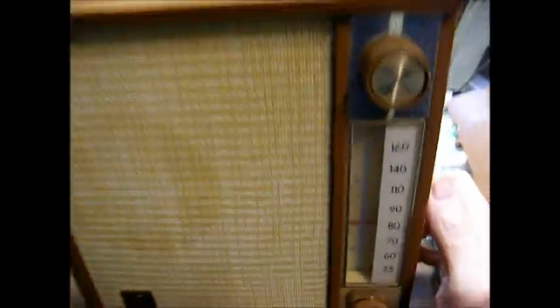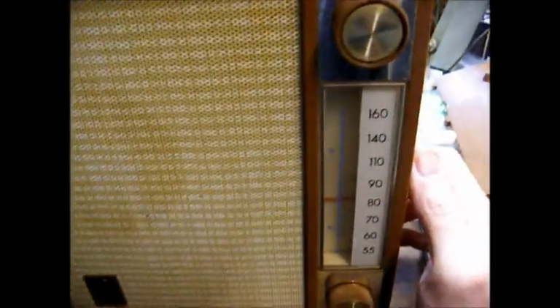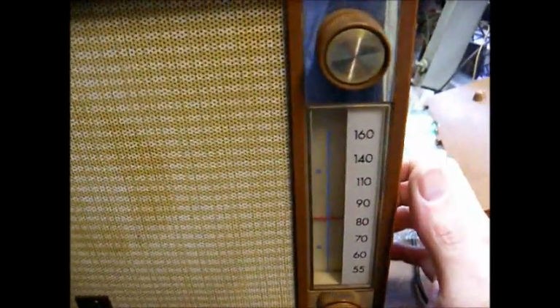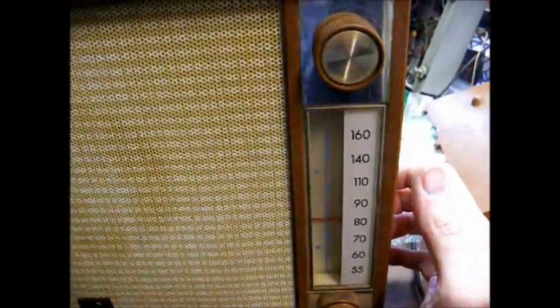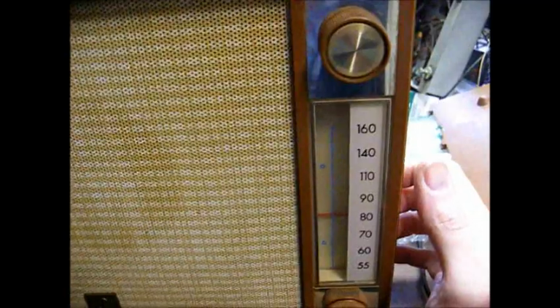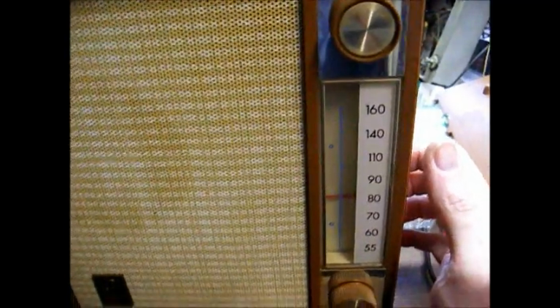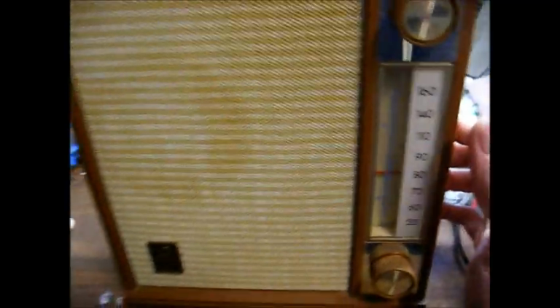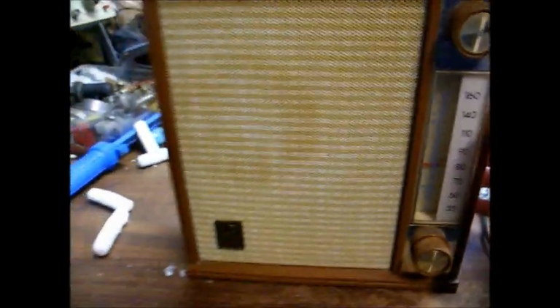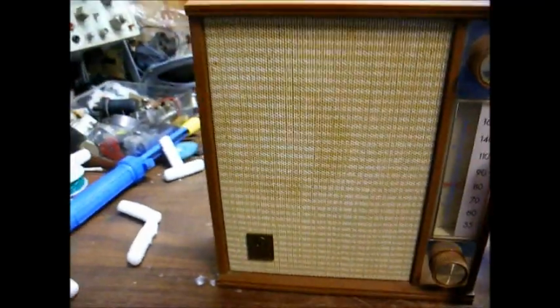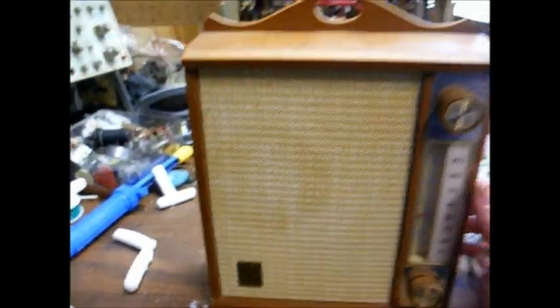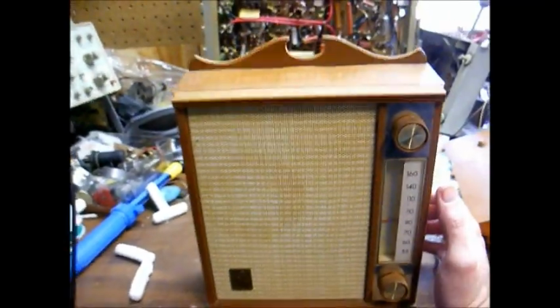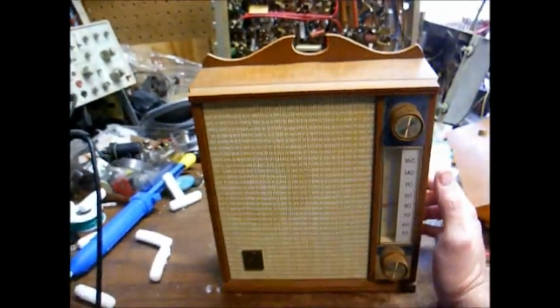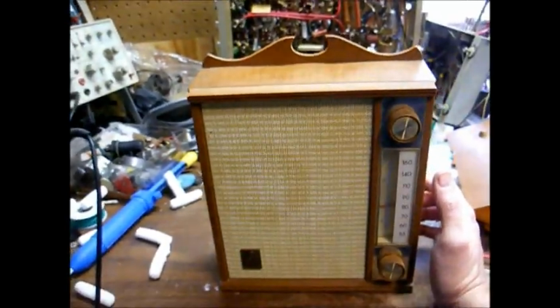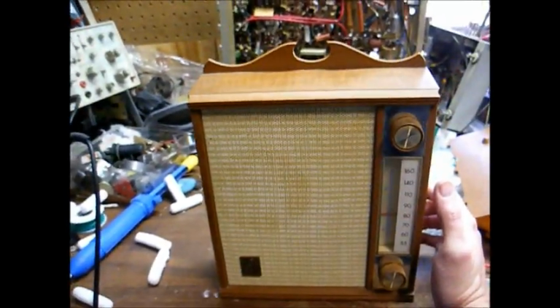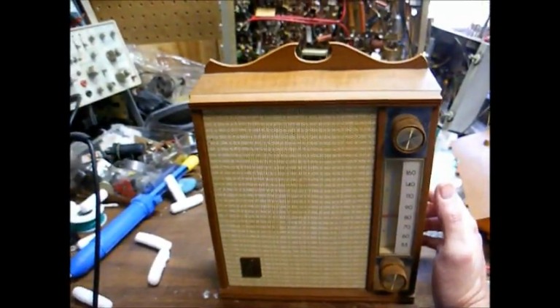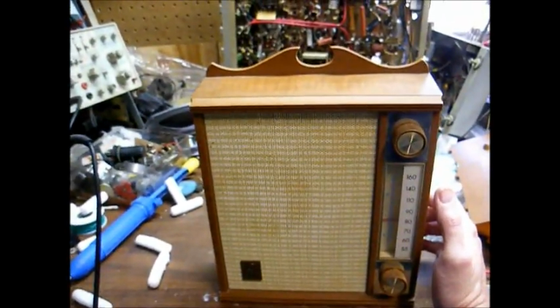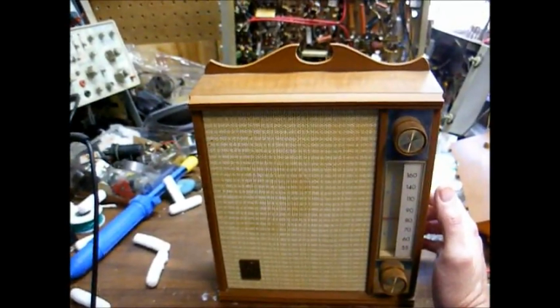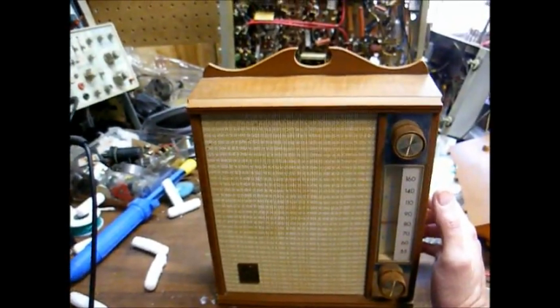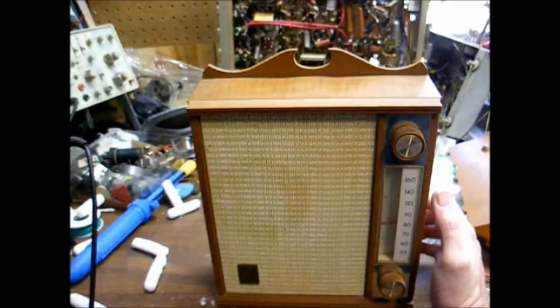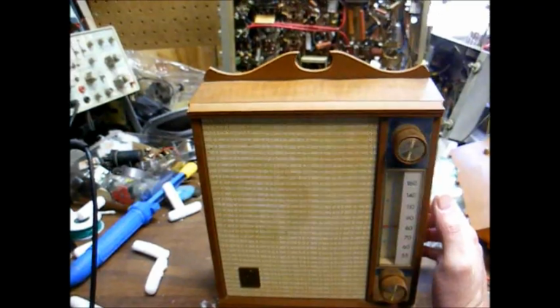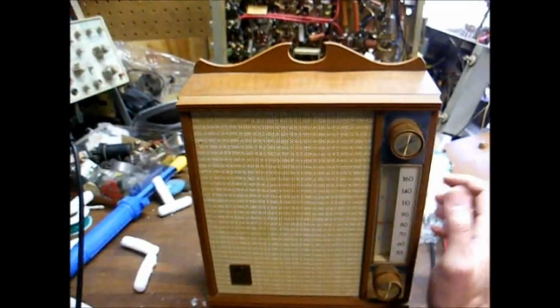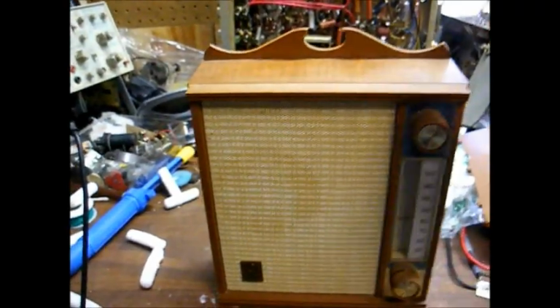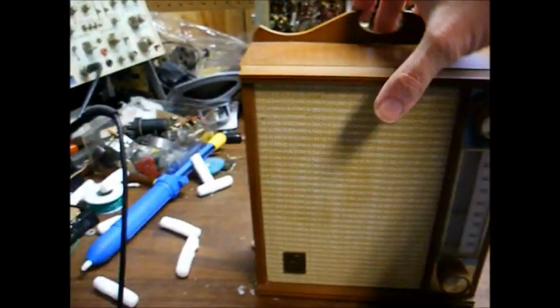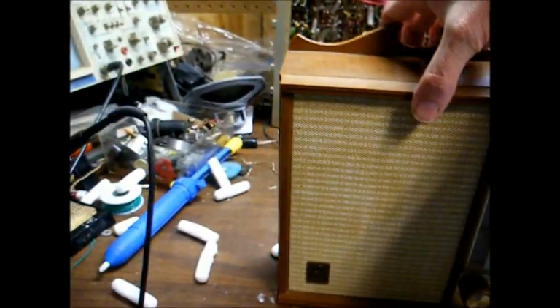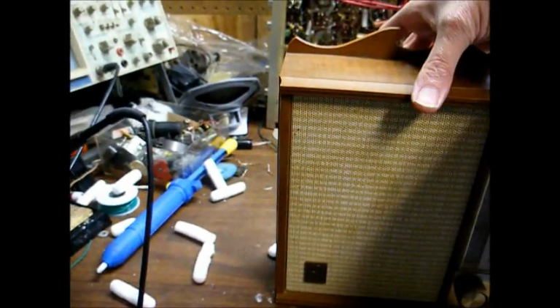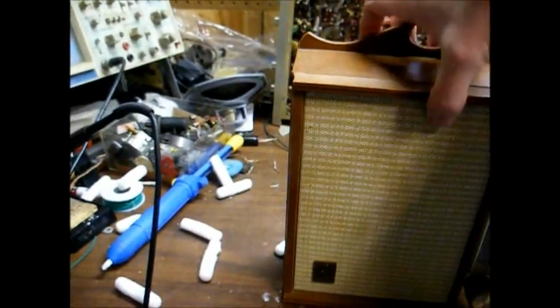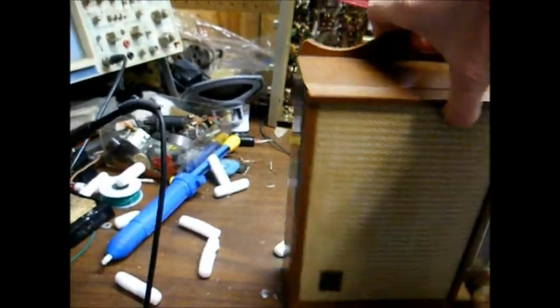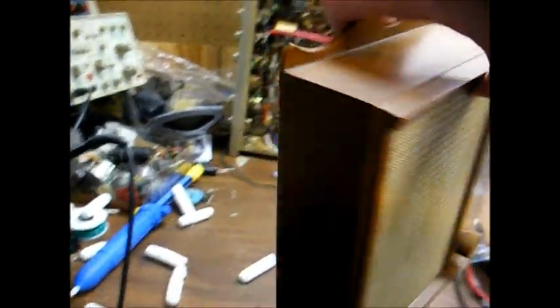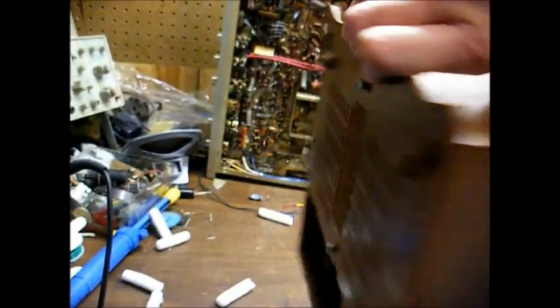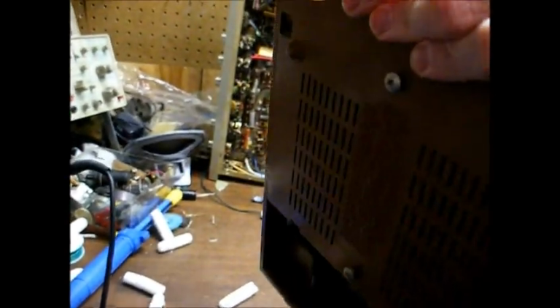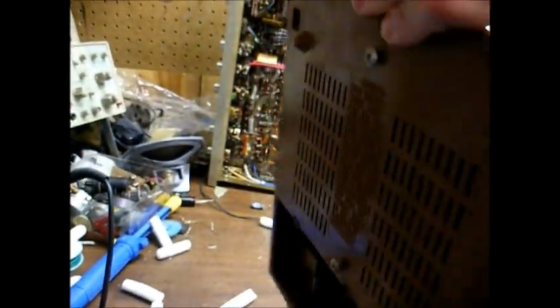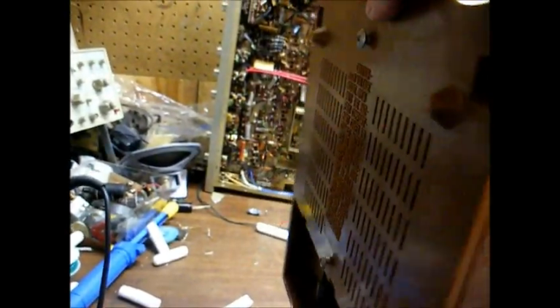As you can see, it has the civil defense markings on the dial. This radio runs on batteries or alternating current, and I believe it was designed to hang on the wall.